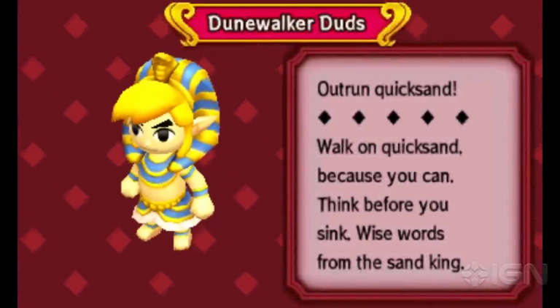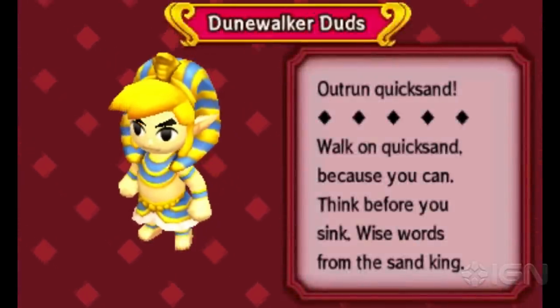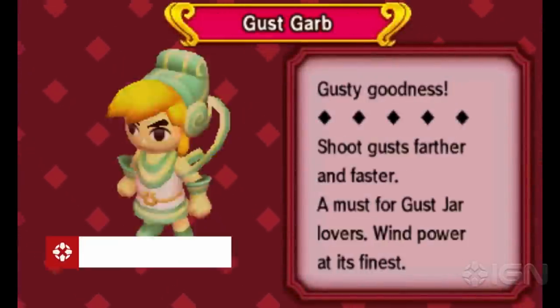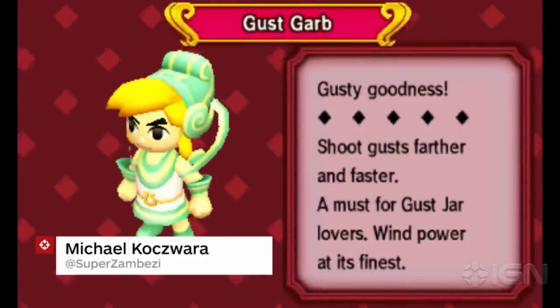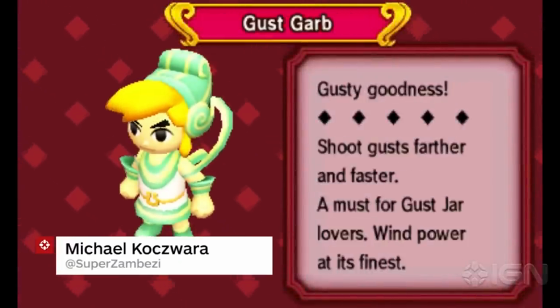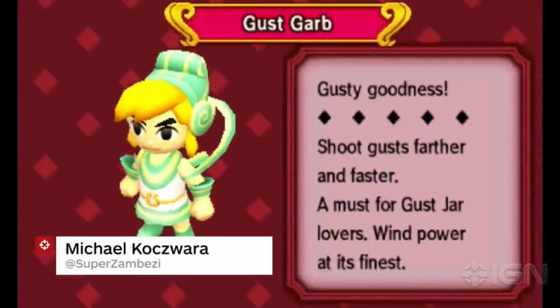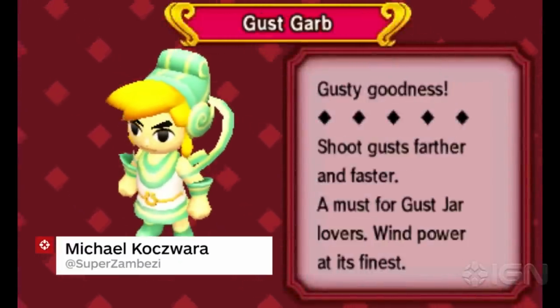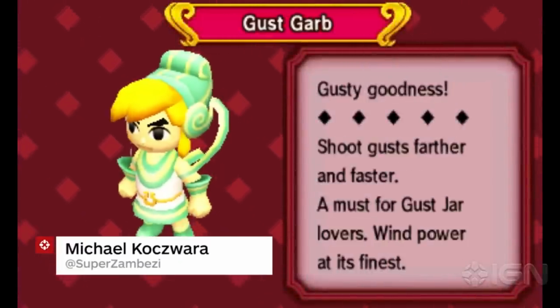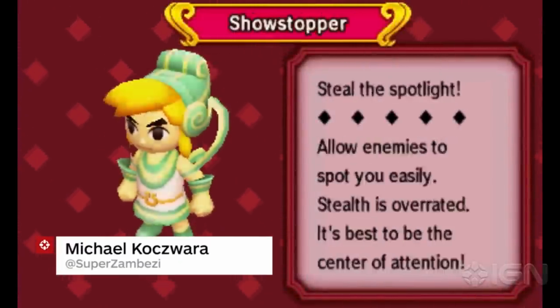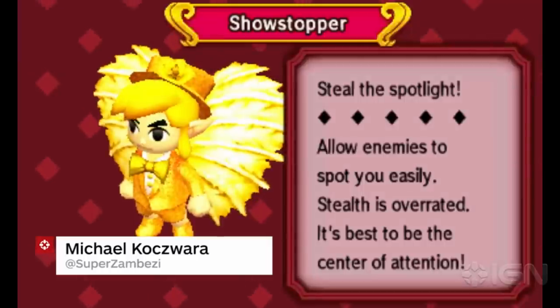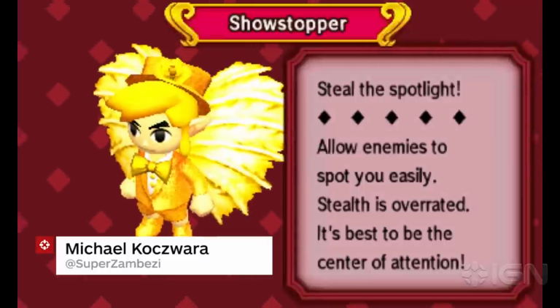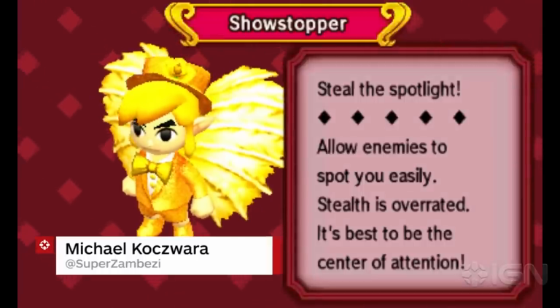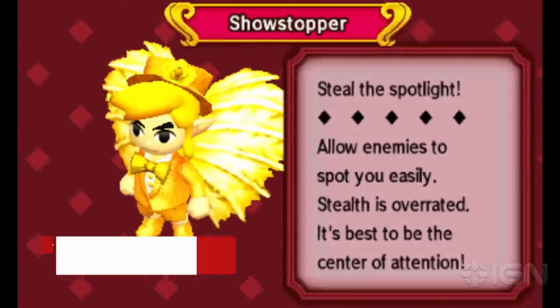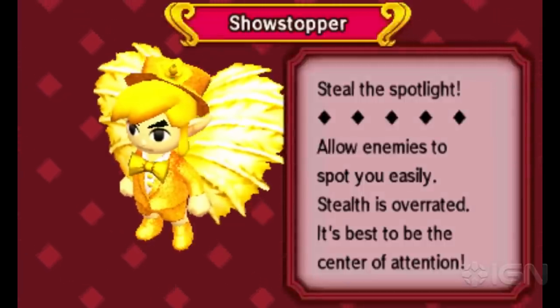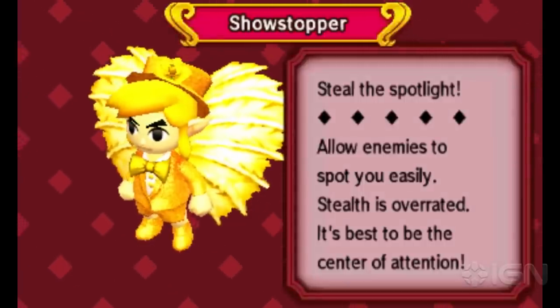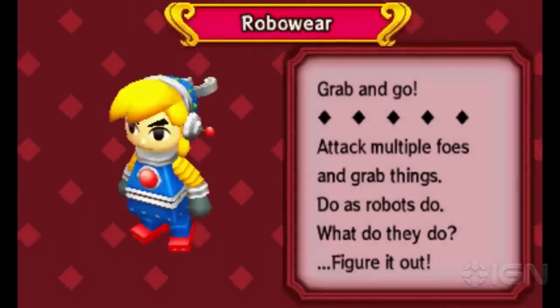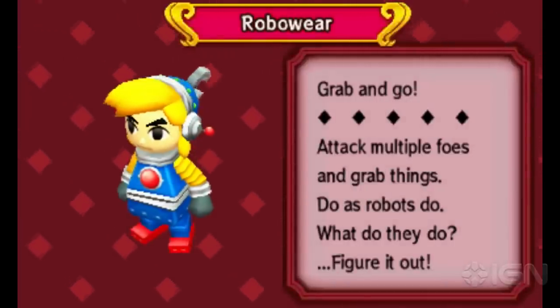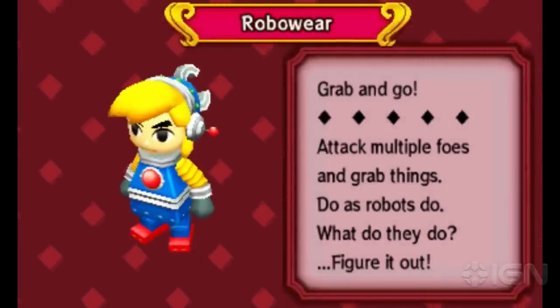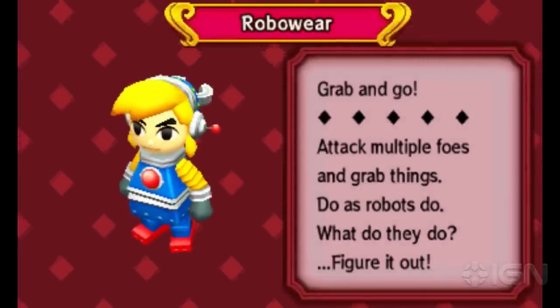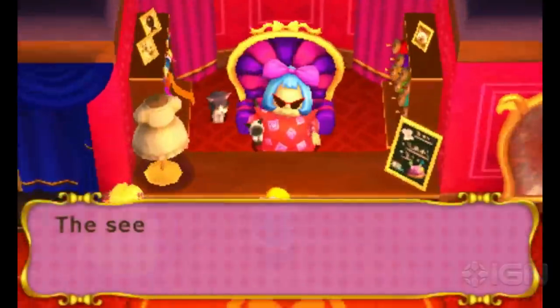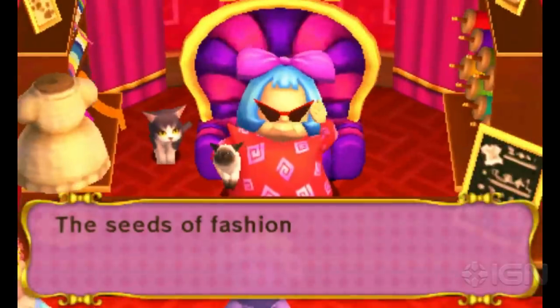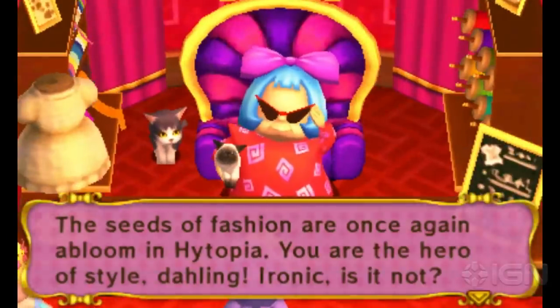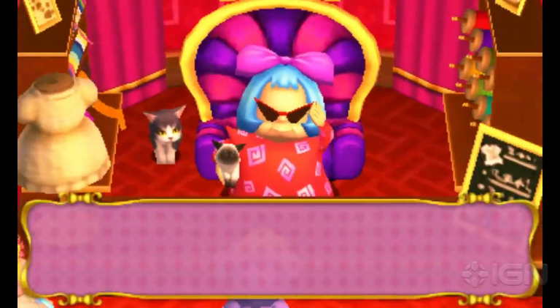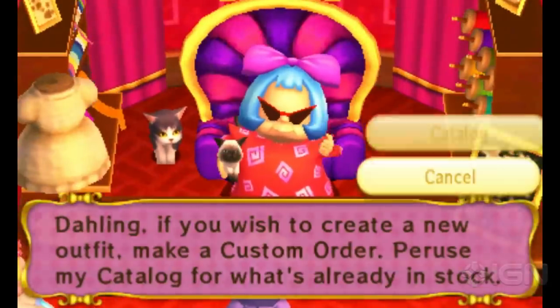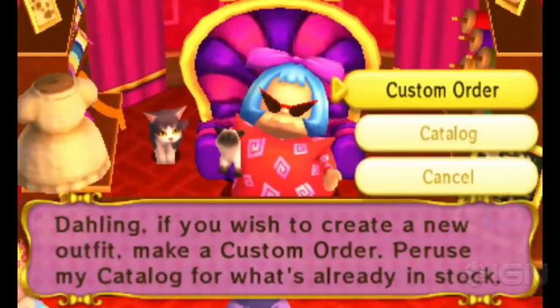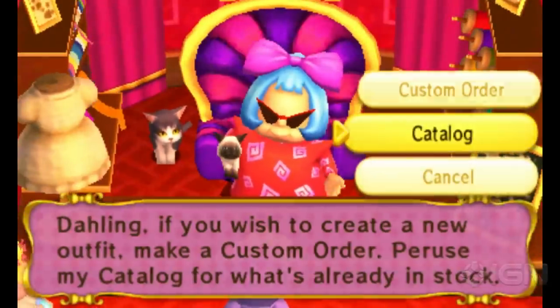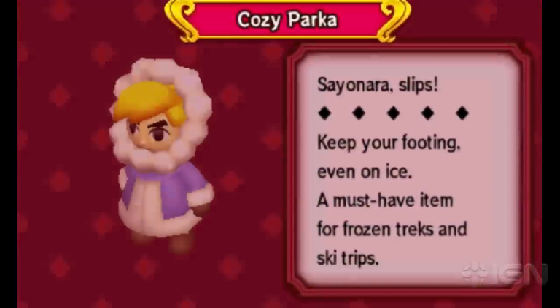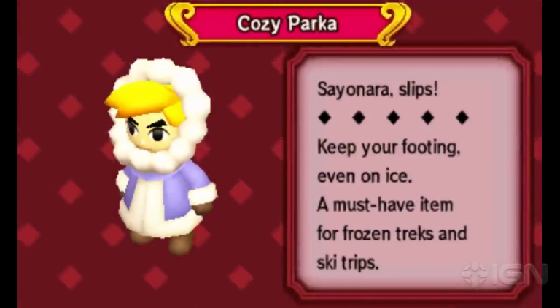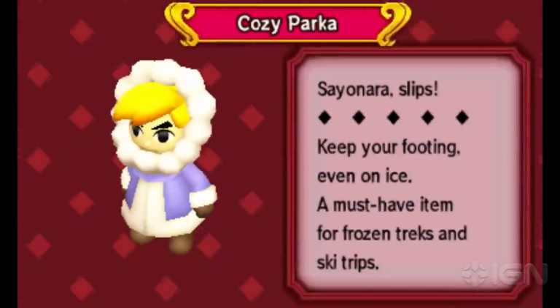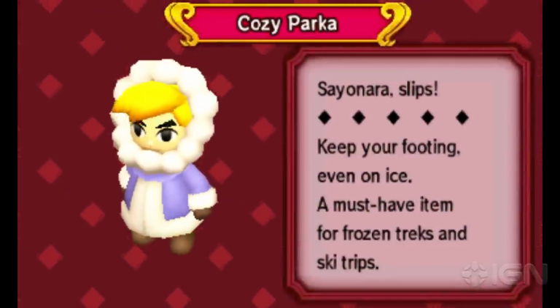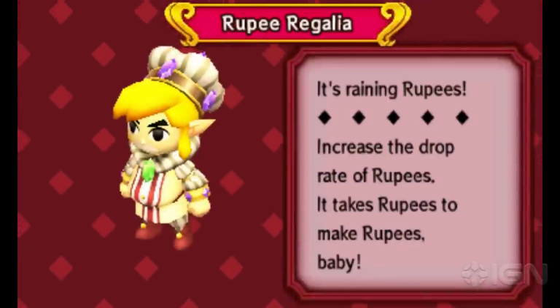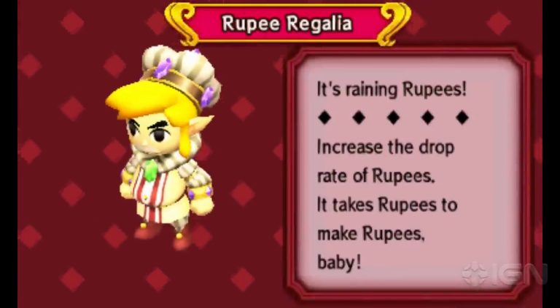Collecting rubies in The Legend of Zelda: Triforce Heroes can become quite a chore as you try to unlock the last few costumes, but there is a way to speed up this process. After you complete the Ice Cavern, the Ruby Regalia costume will be available at Madame Couture's.